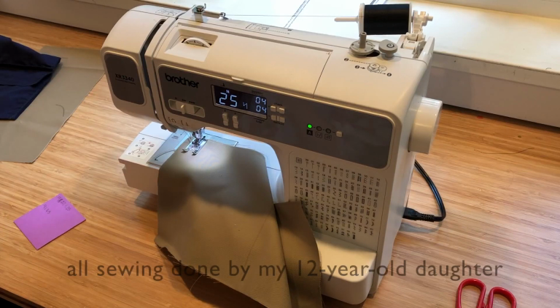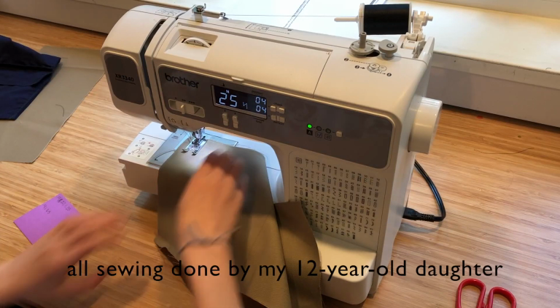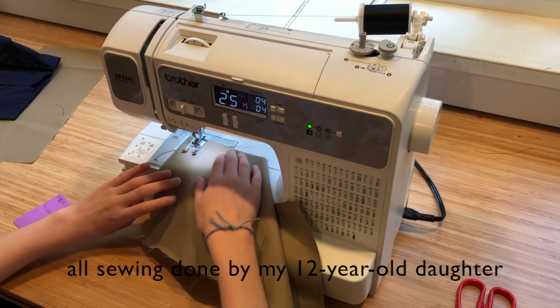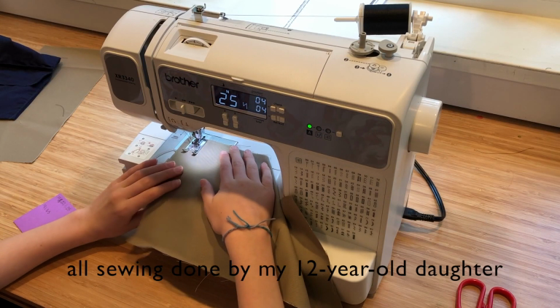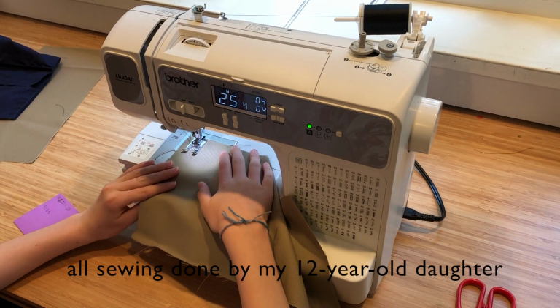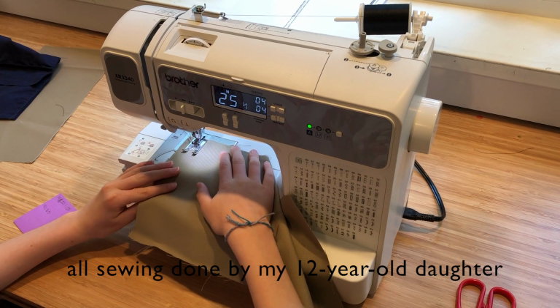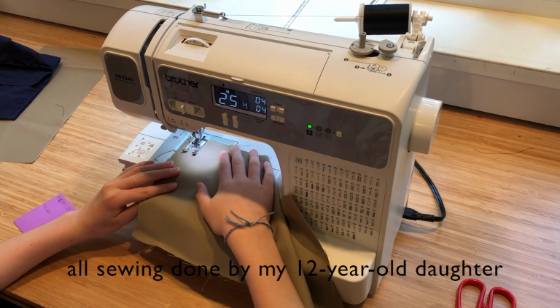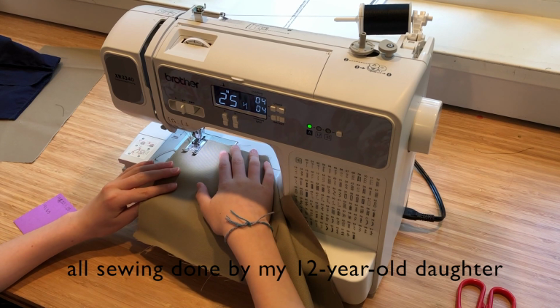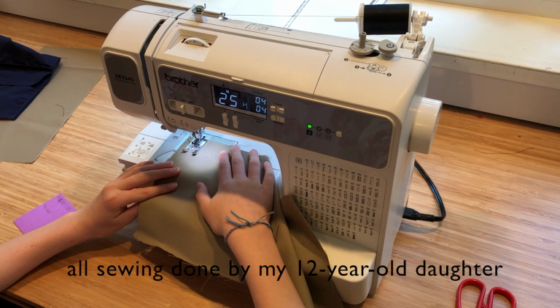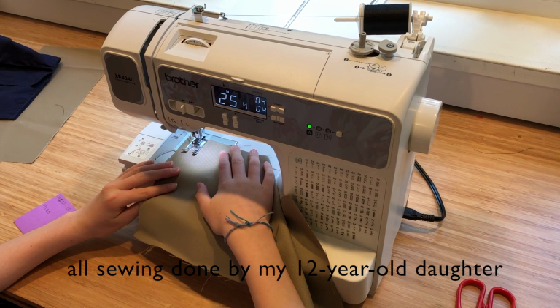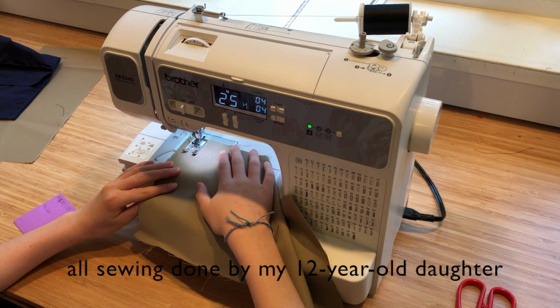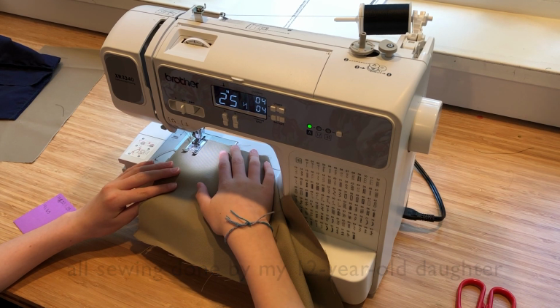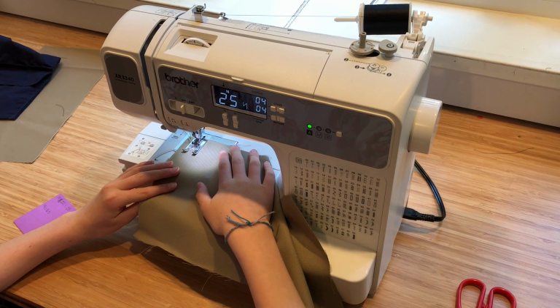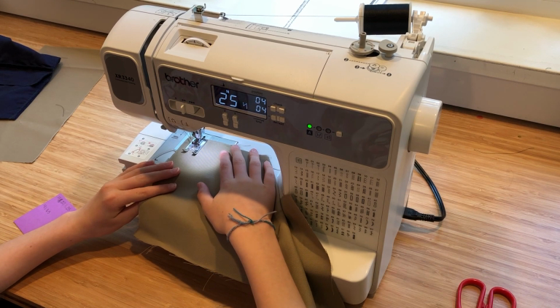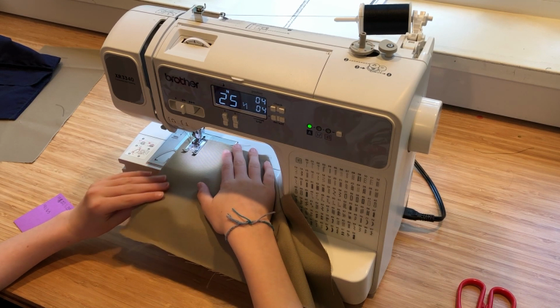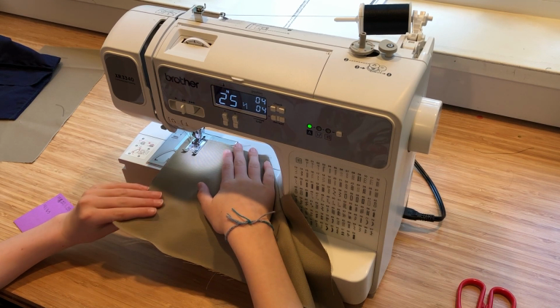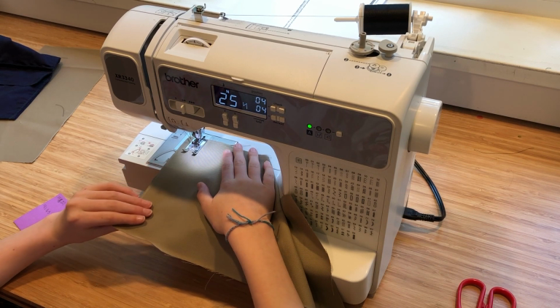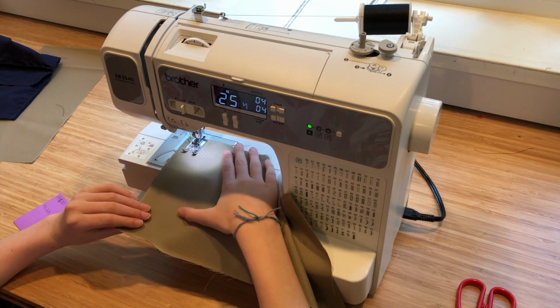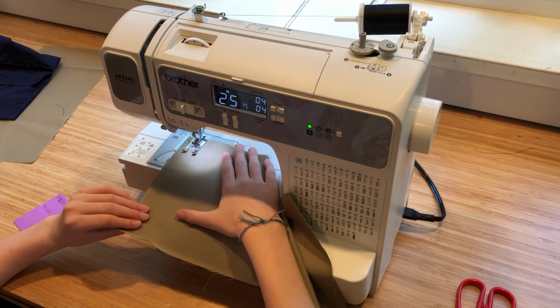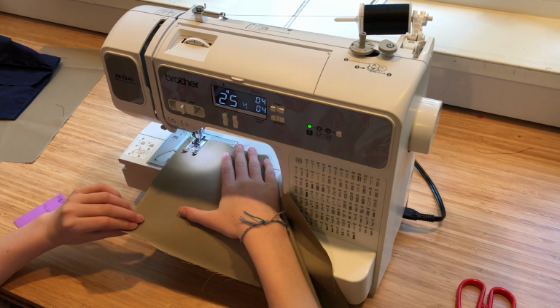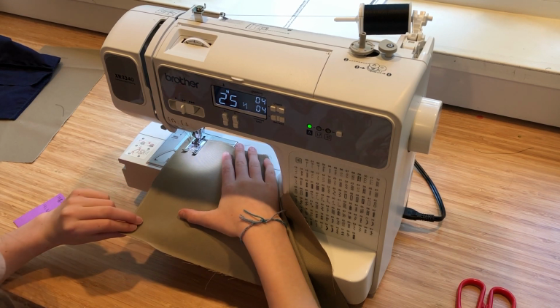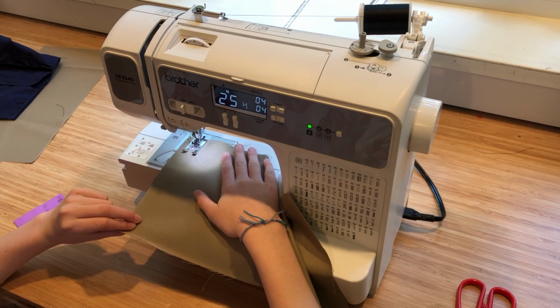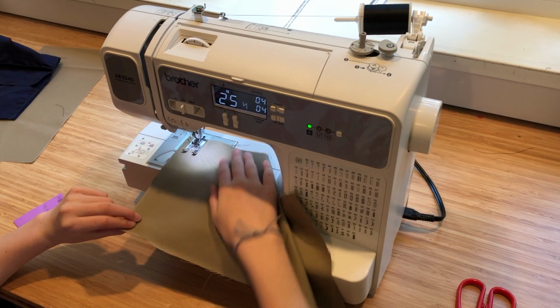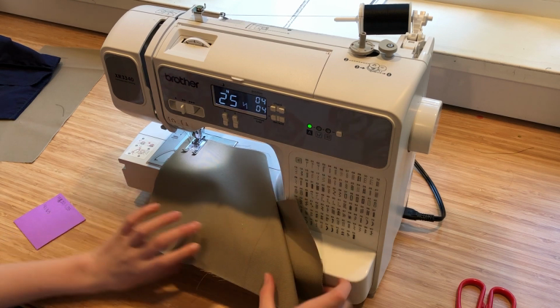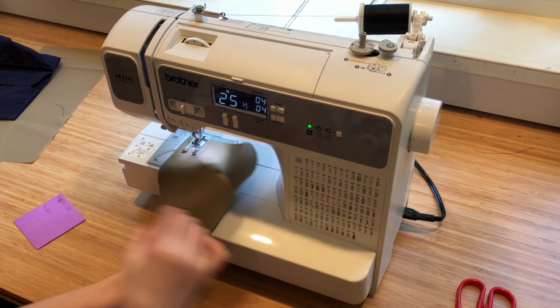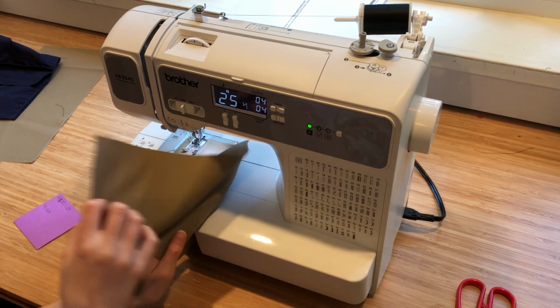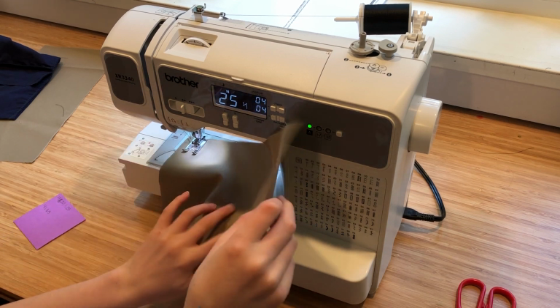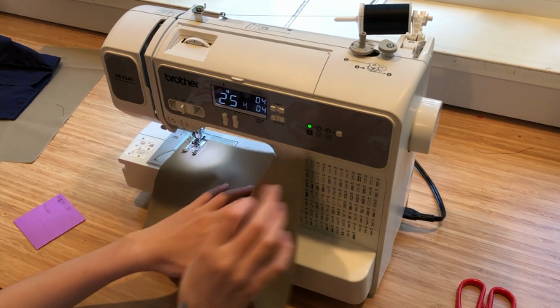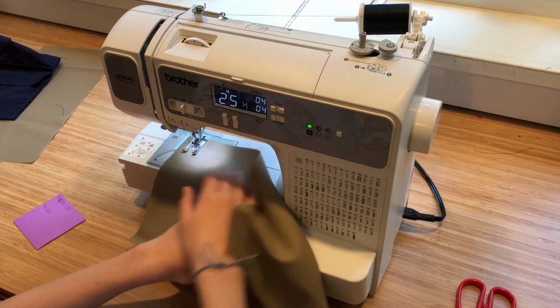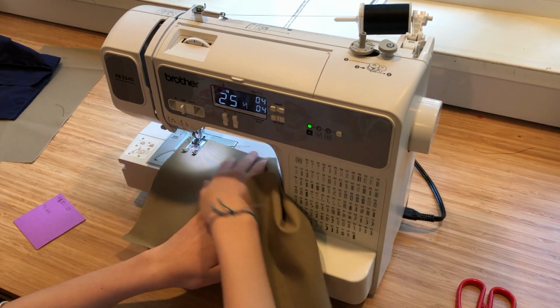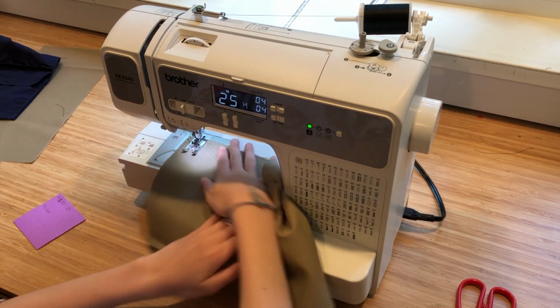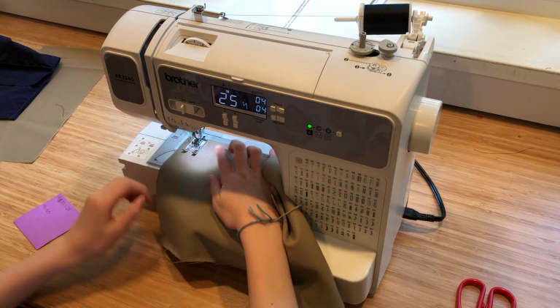We have a sewing machine that does embroidery. This isn't necessary, but if you want to put a note on the pouch, we're putting on 'stay safe.'